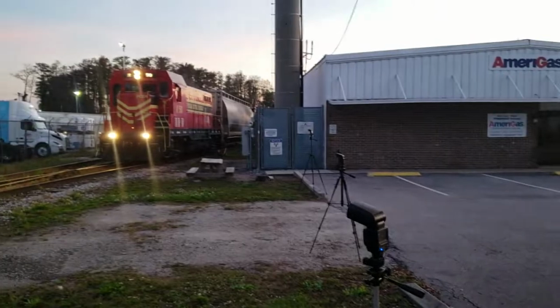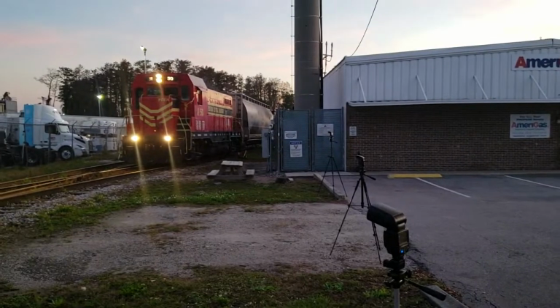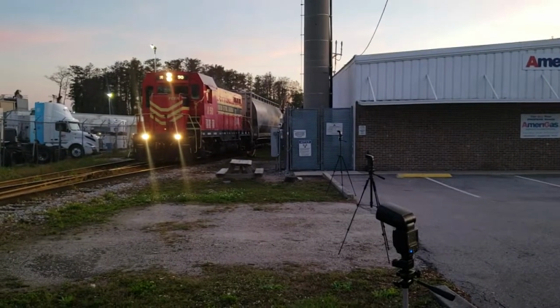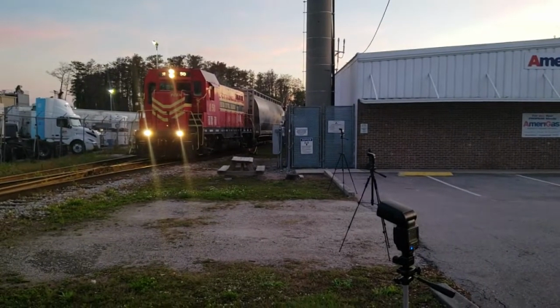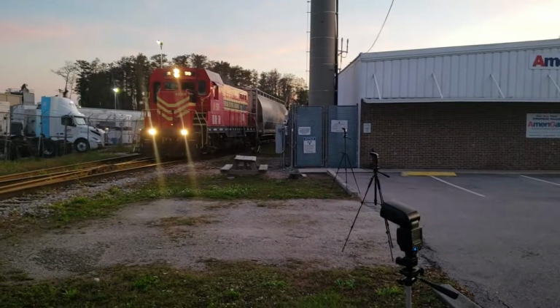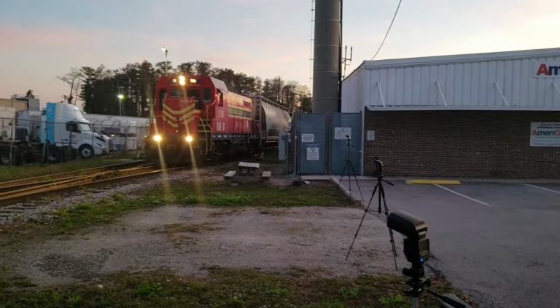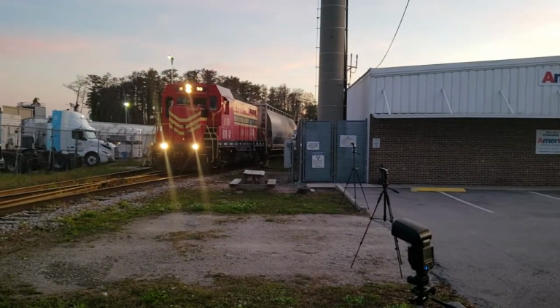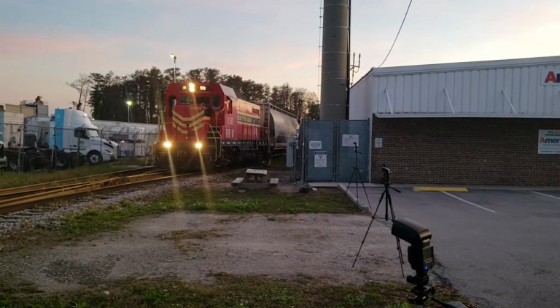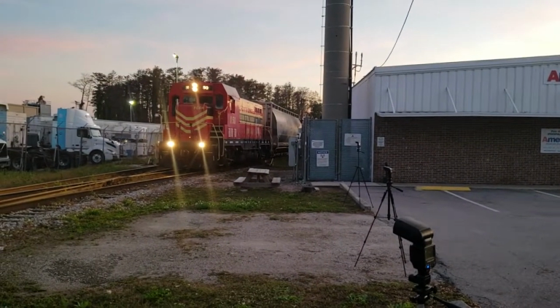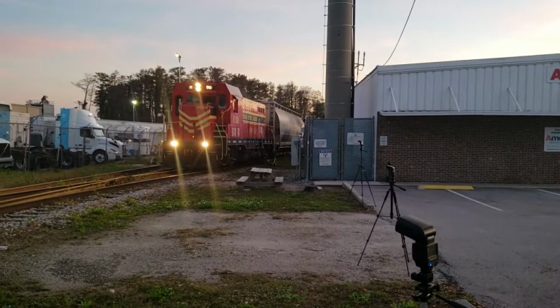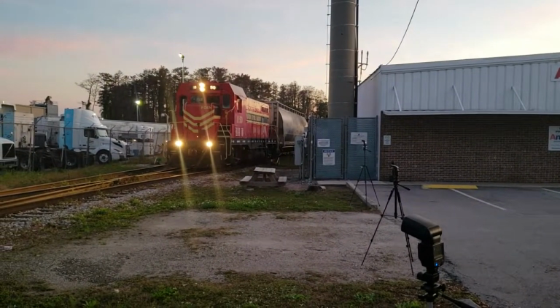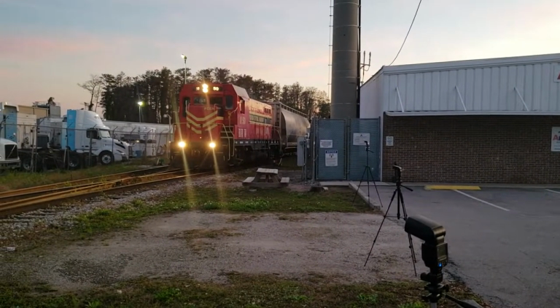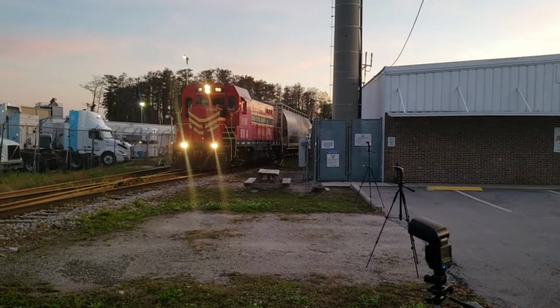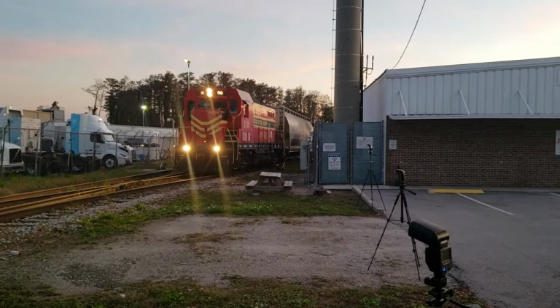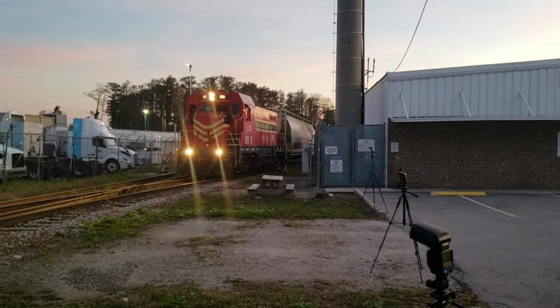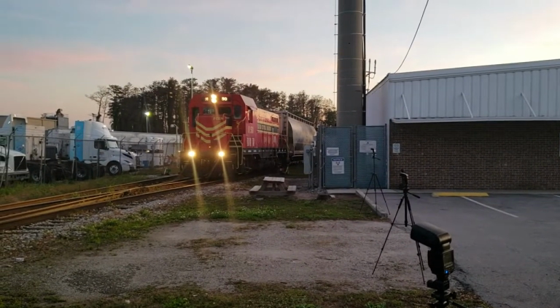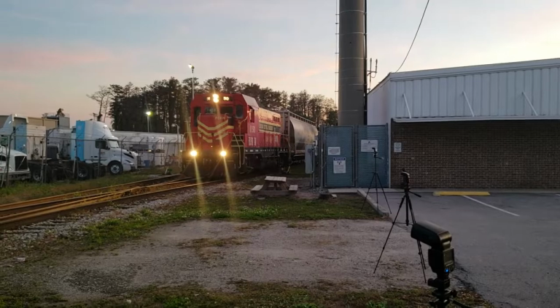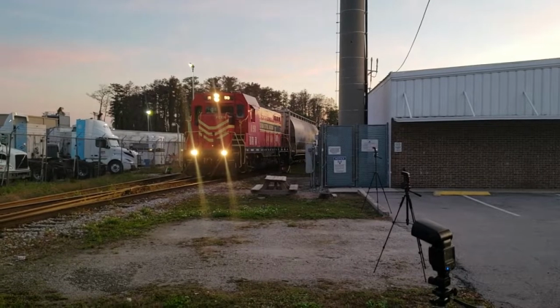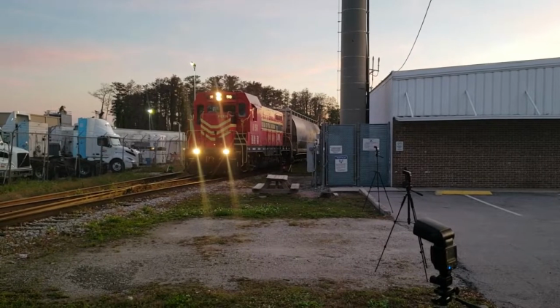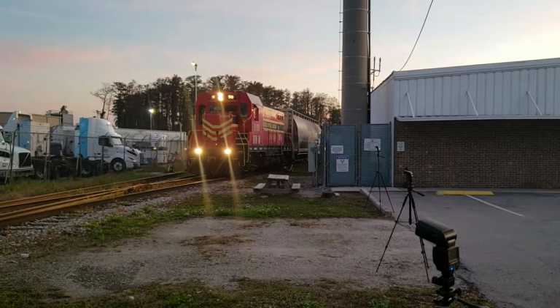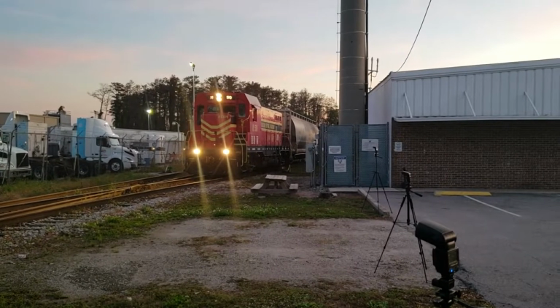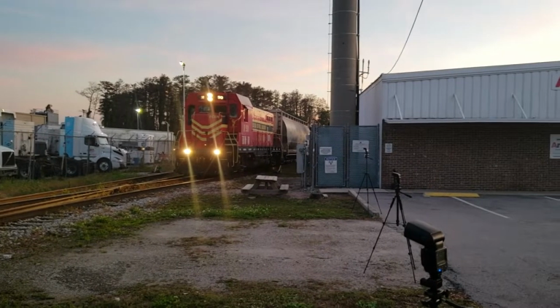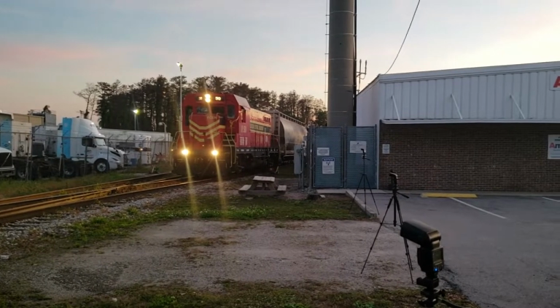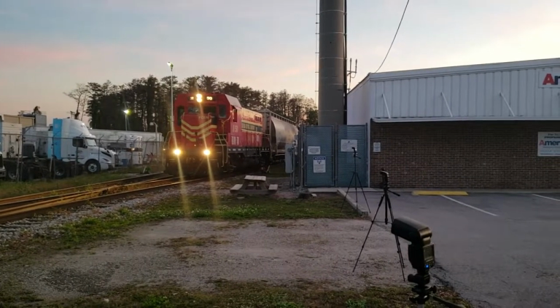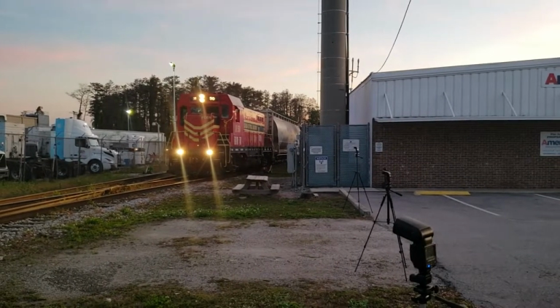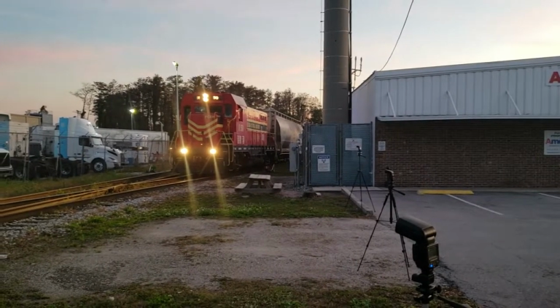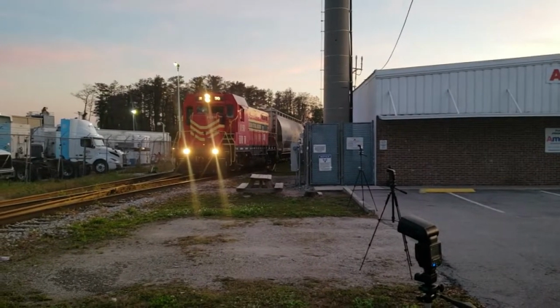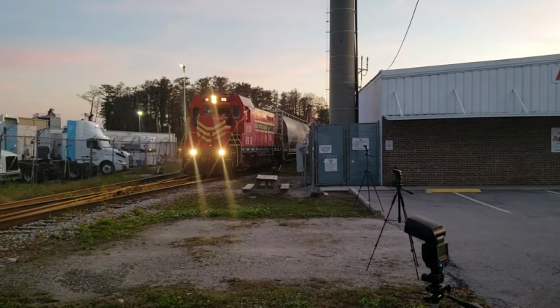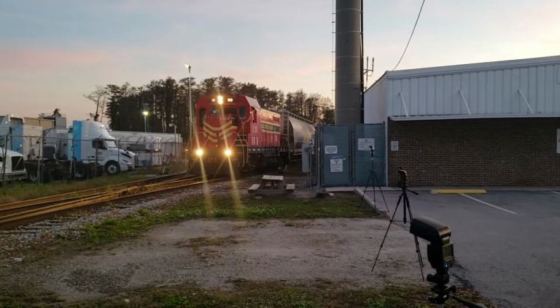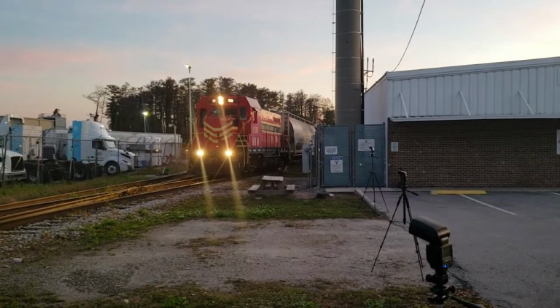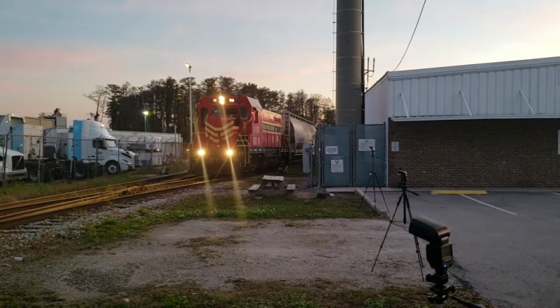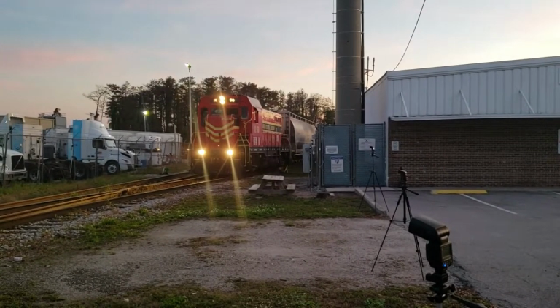So right now, I'm shooting the Florida Central Silver Star job with the FCN CF7 number 50. I'm going to make this short little video just because I had to take night photography.